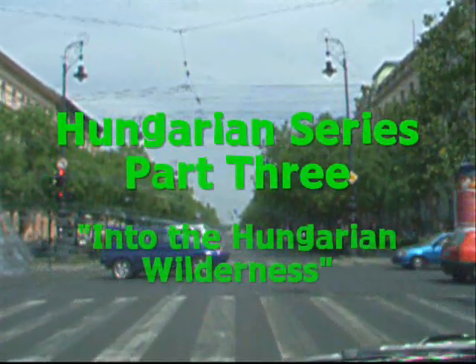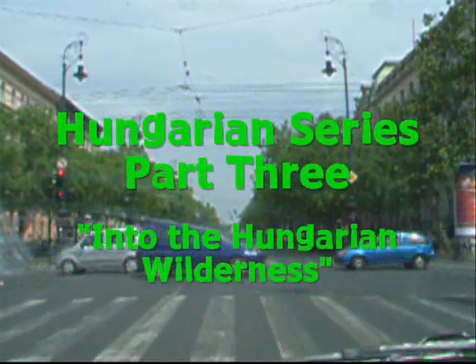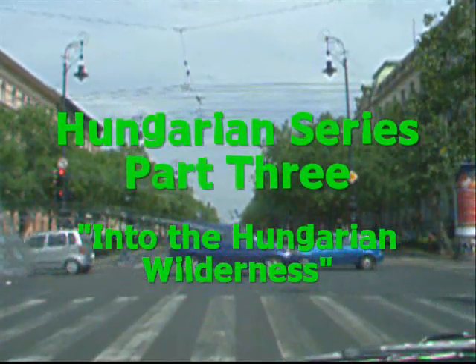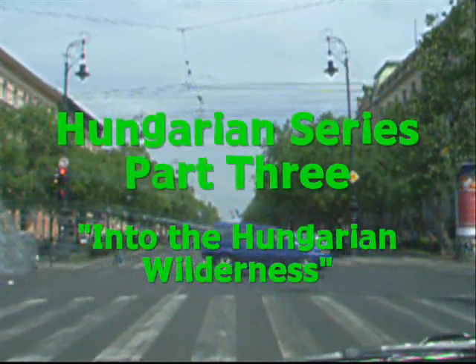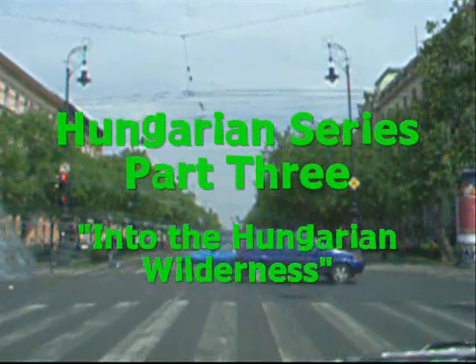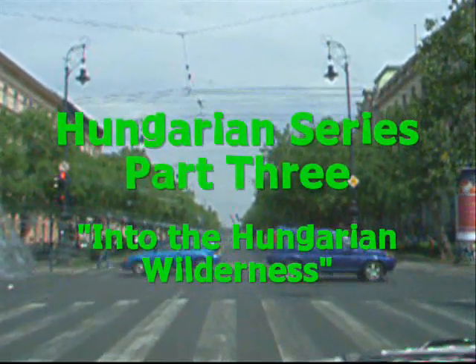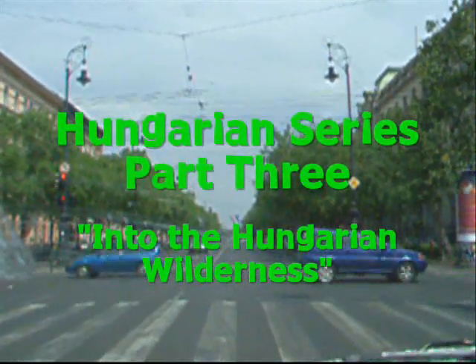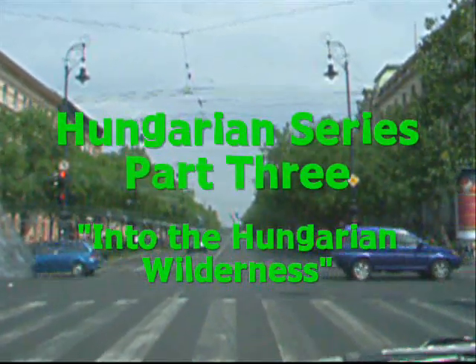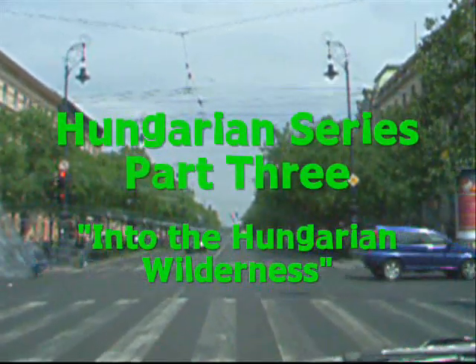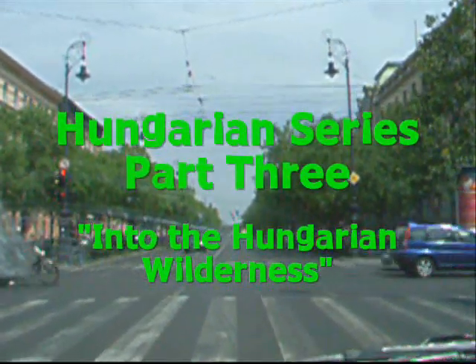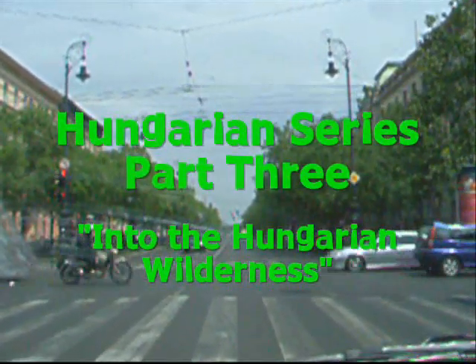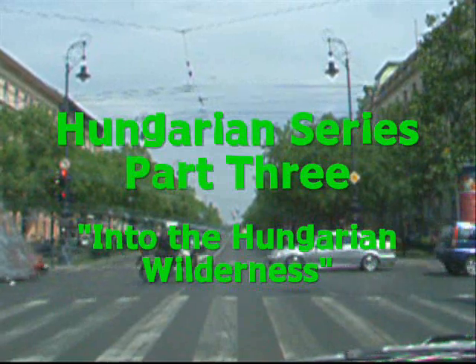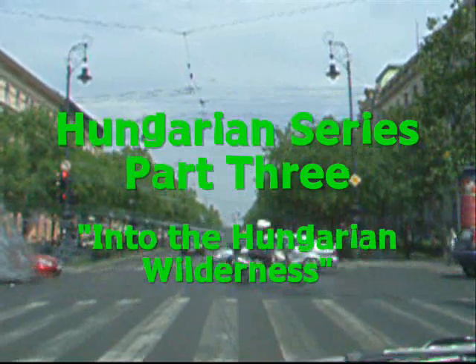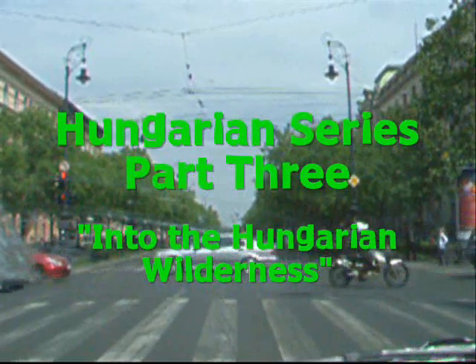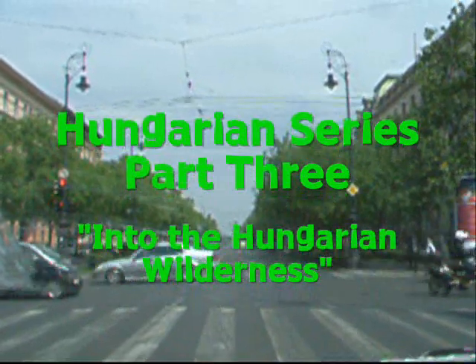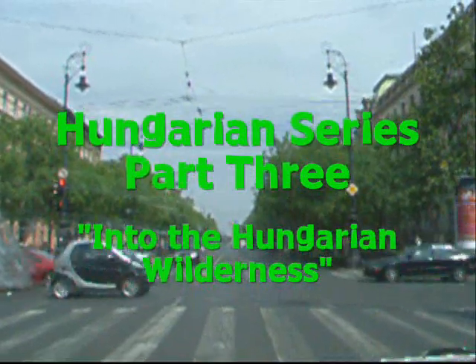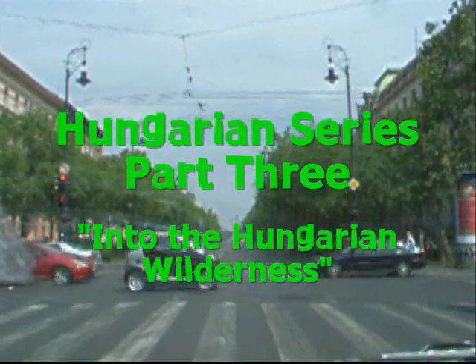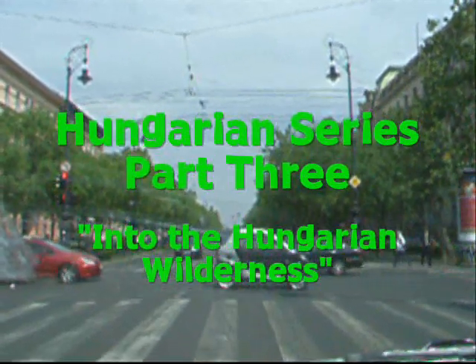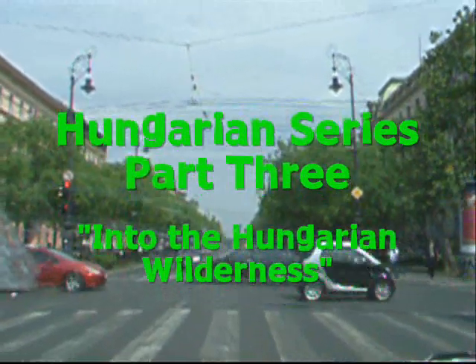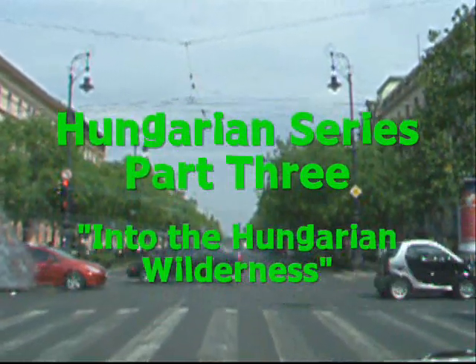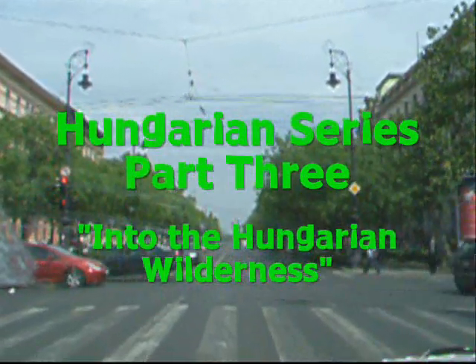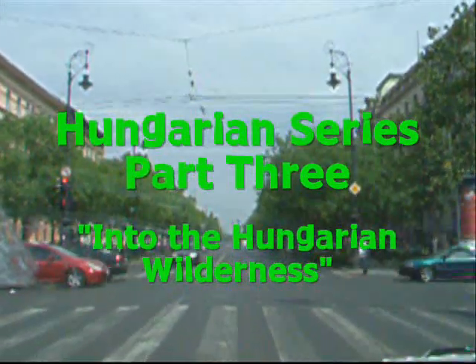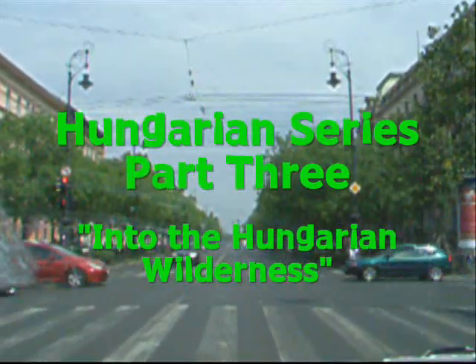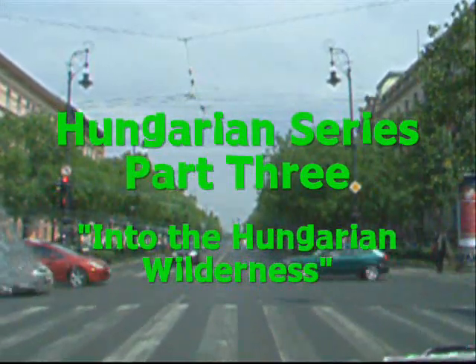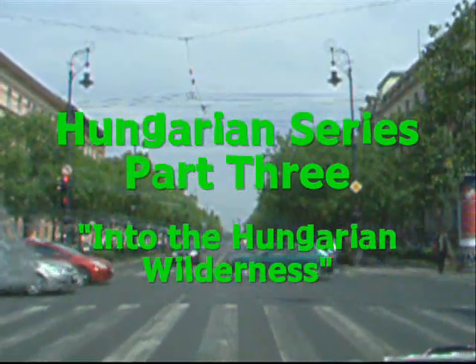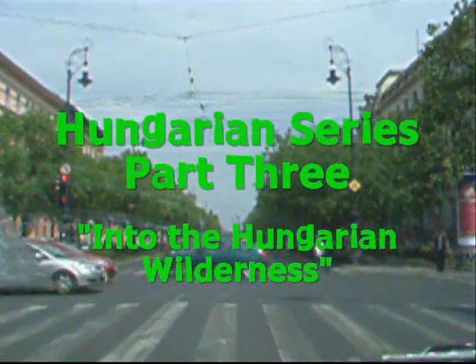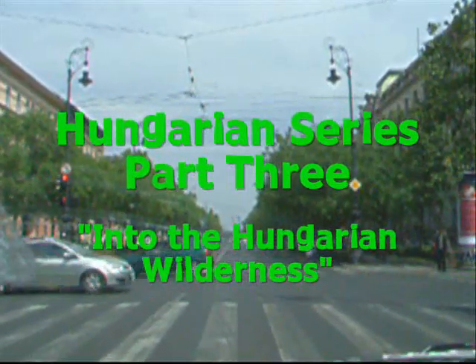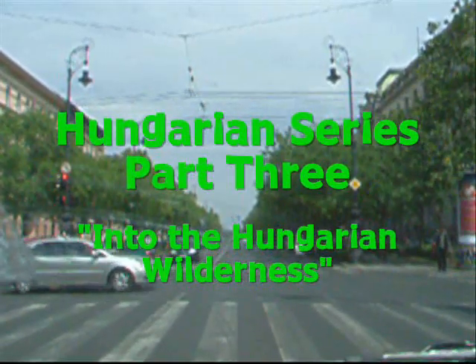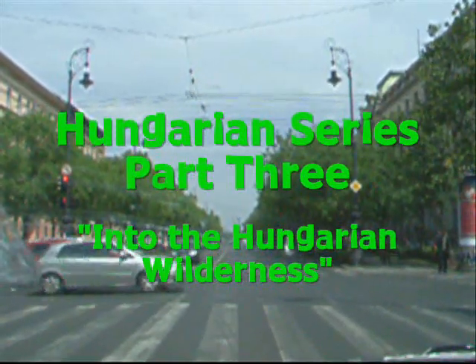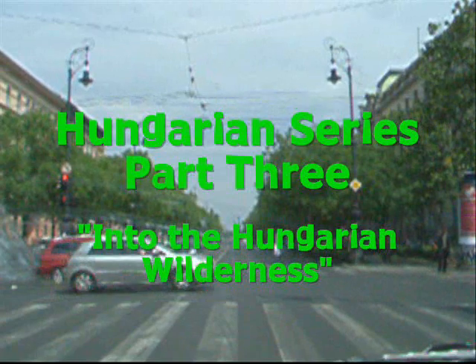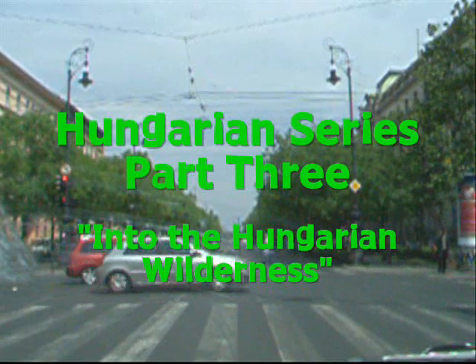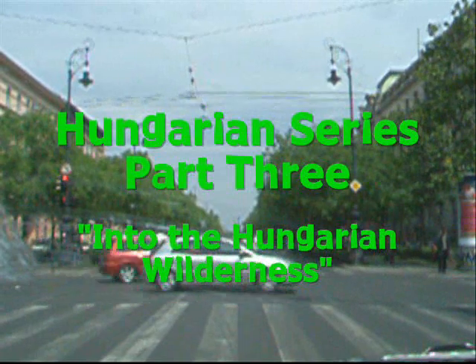Right, this is the middle of Hungary, Budapest, just going up Andrássy Út towards Heroes Square.